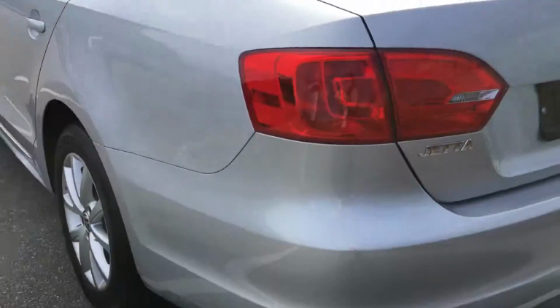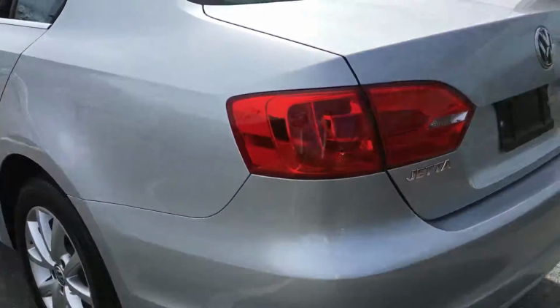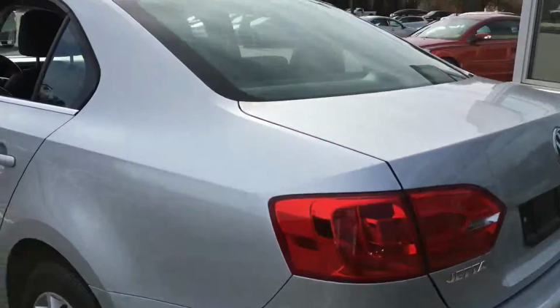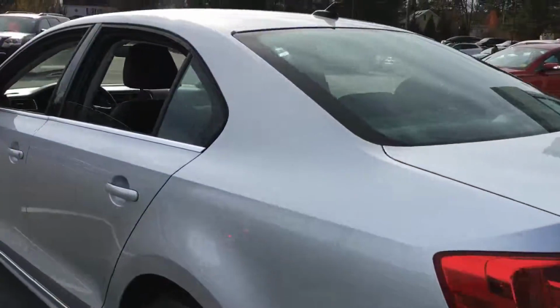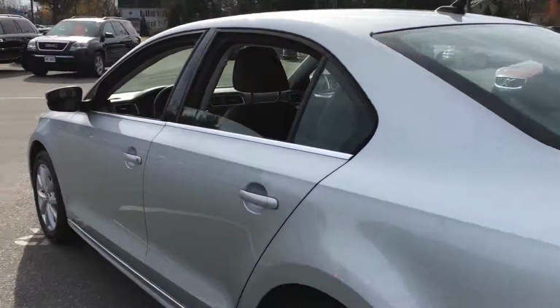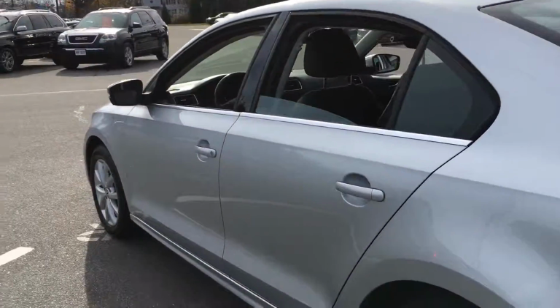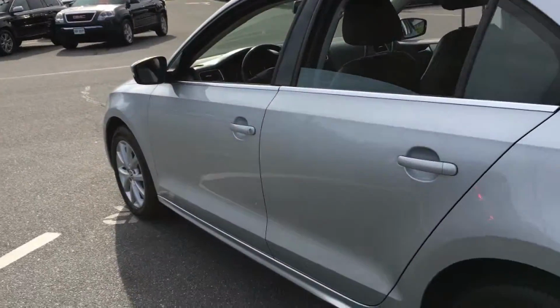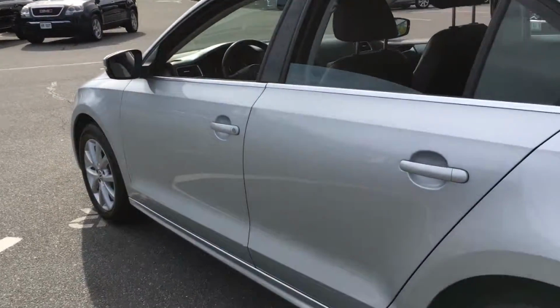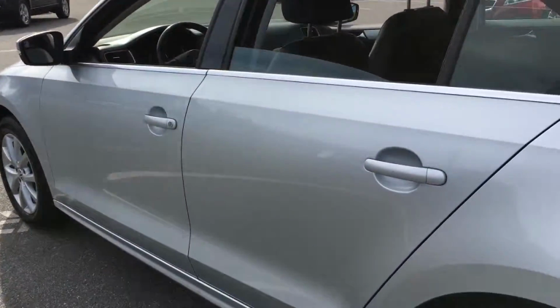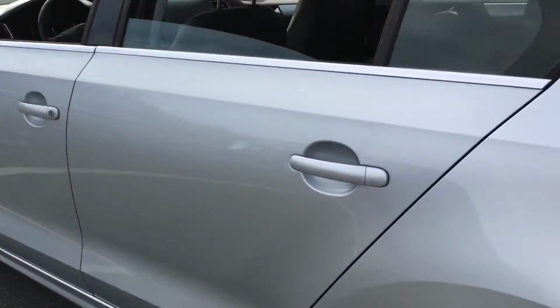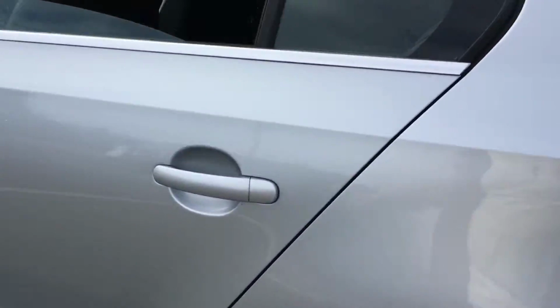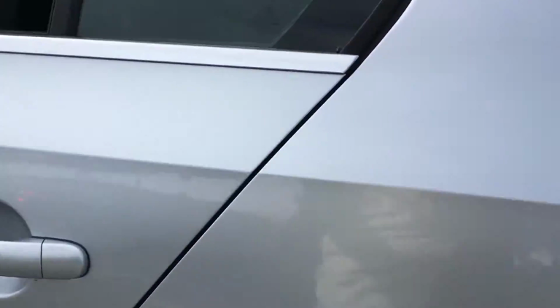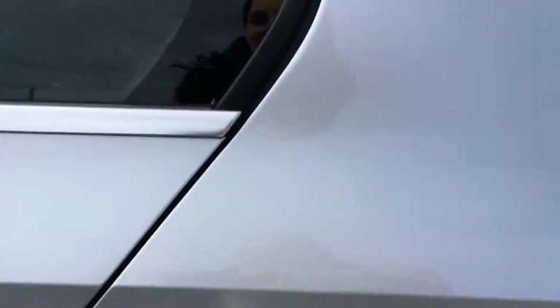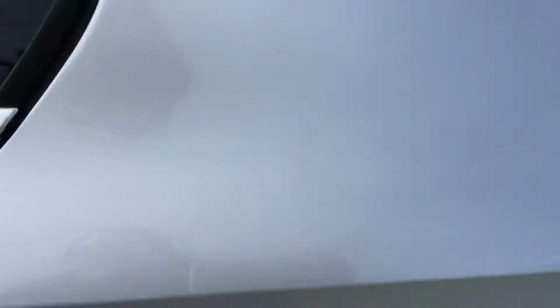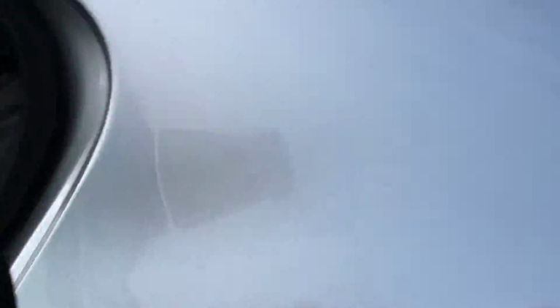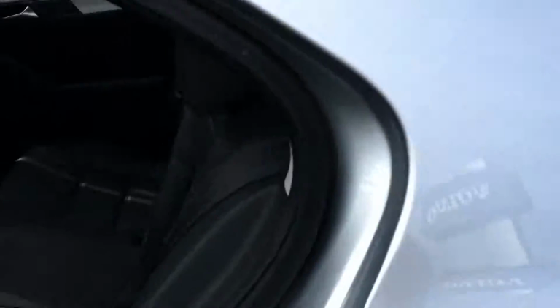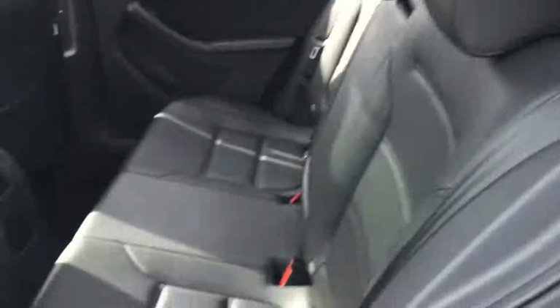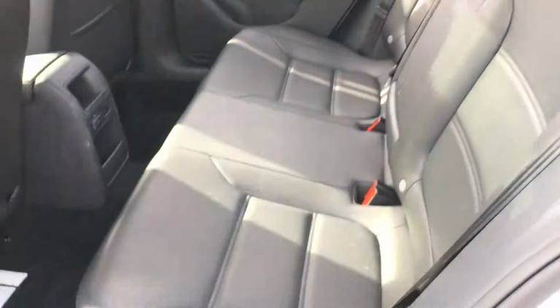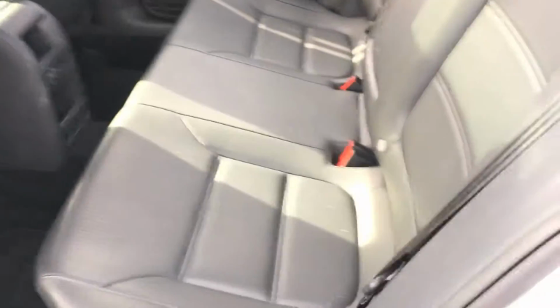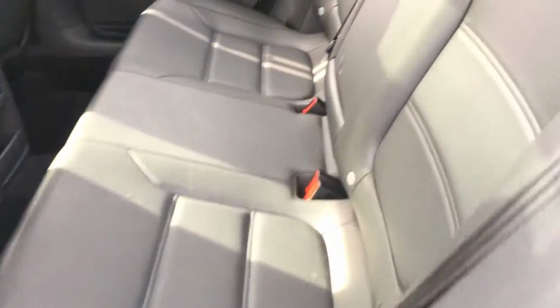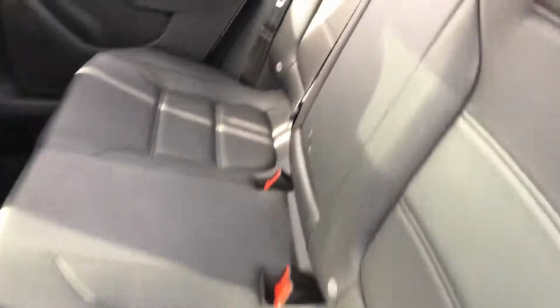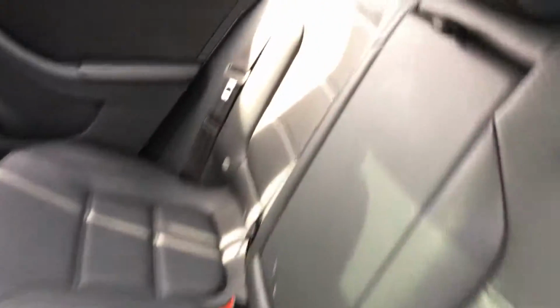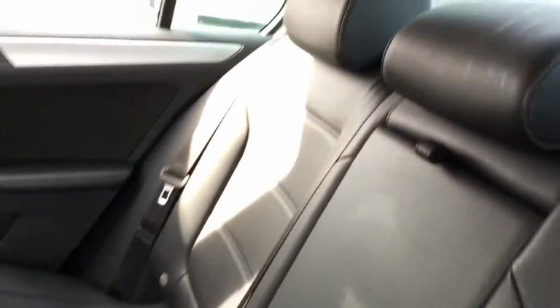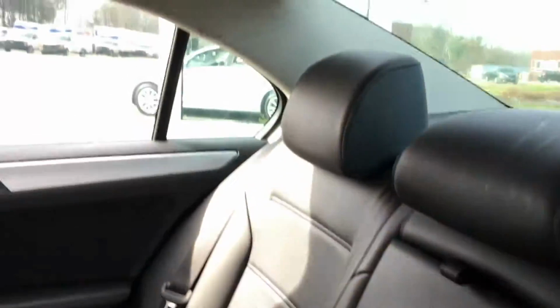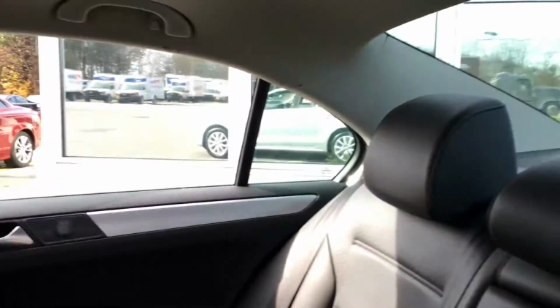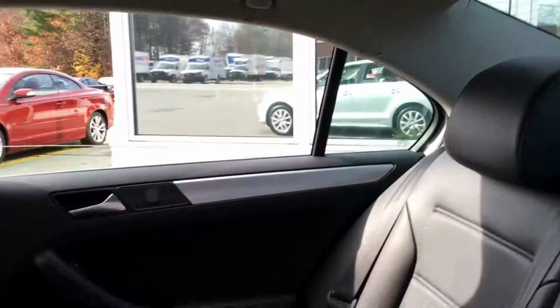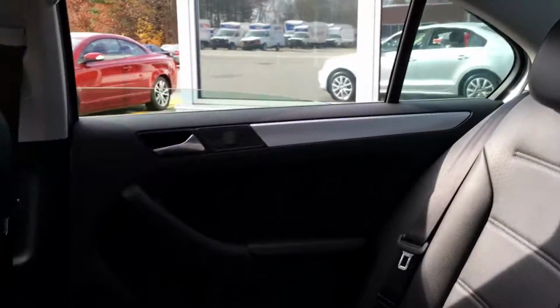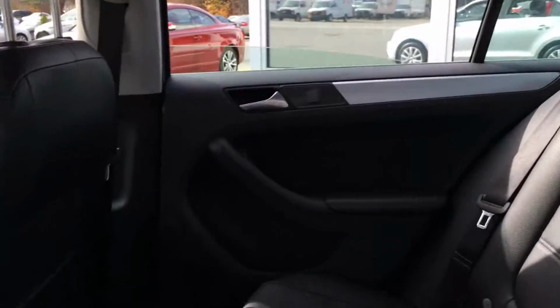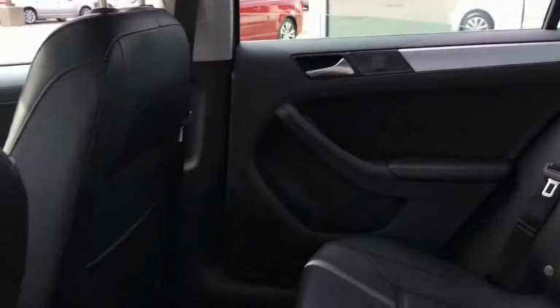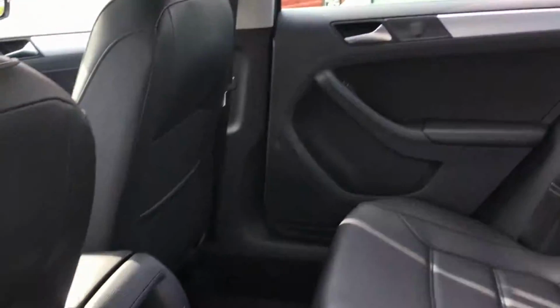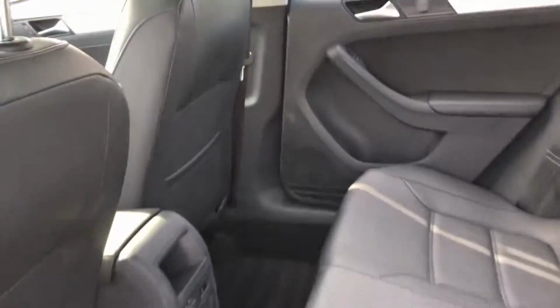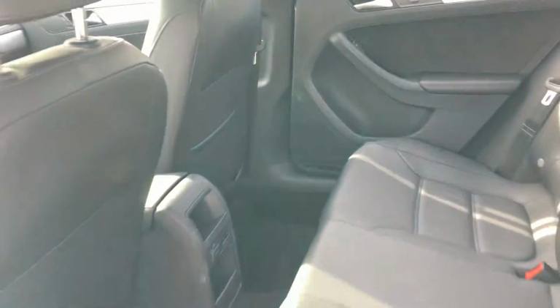Beautiful. So let's have a look at the back seat here with the black leather. Nice, roomy back seat here.